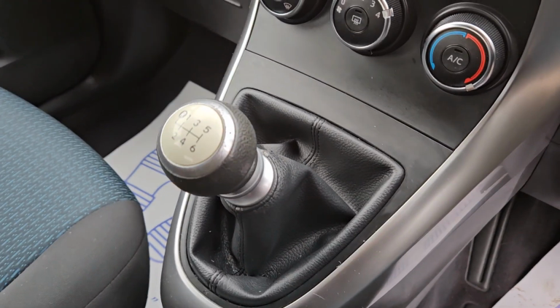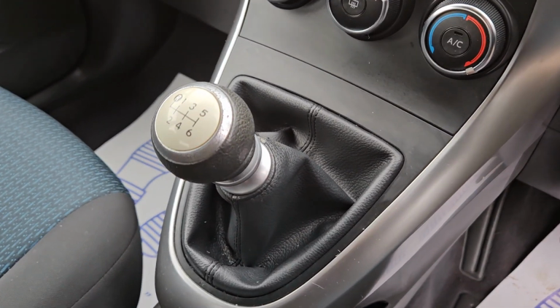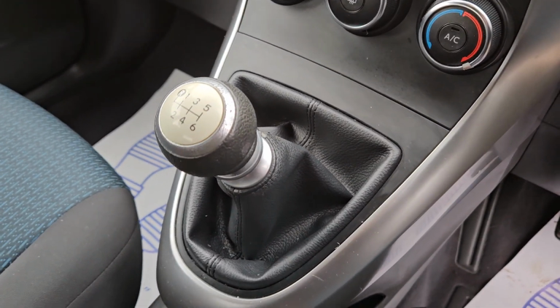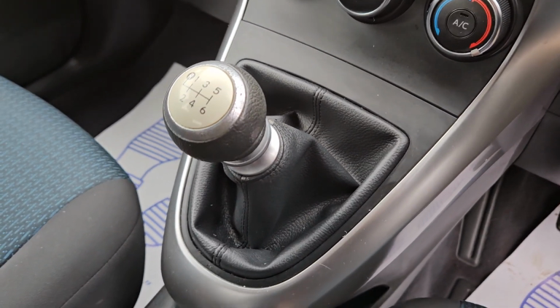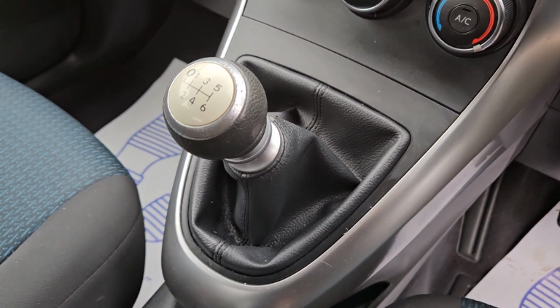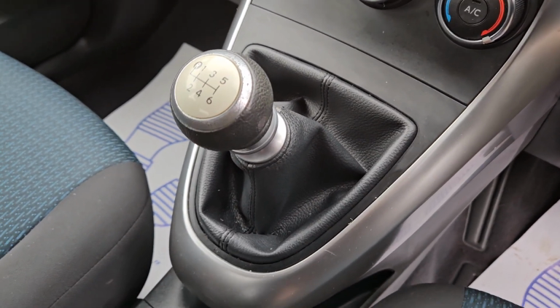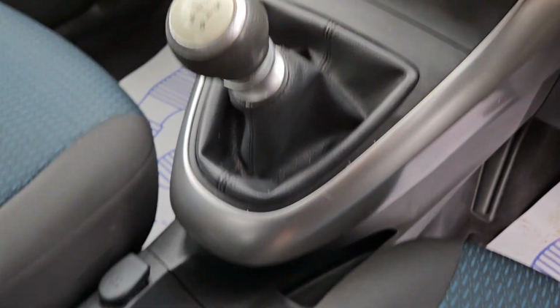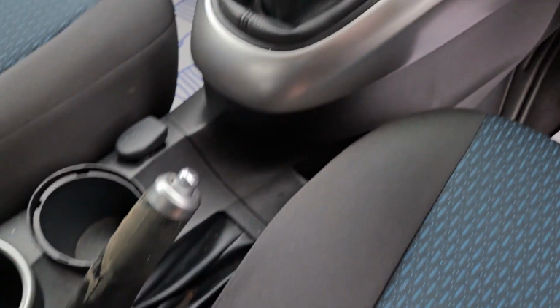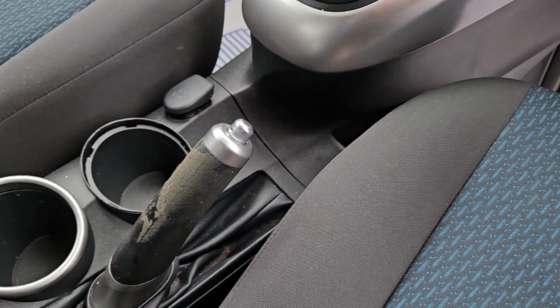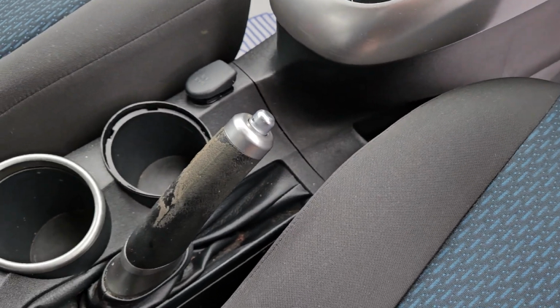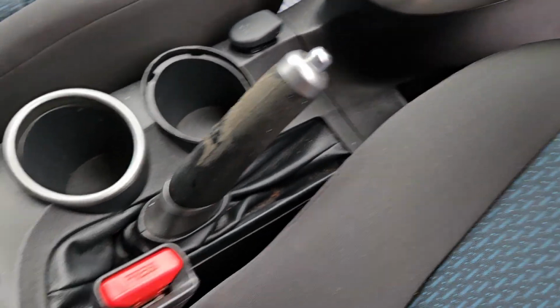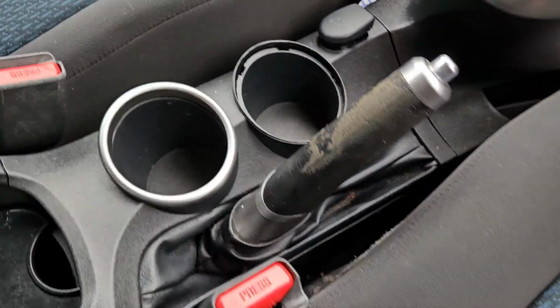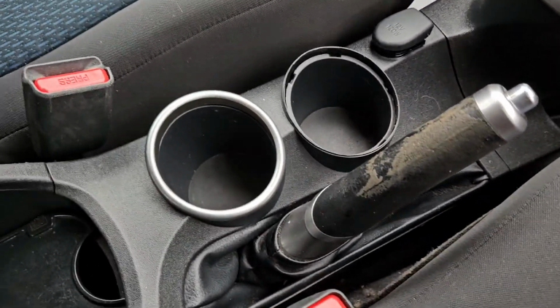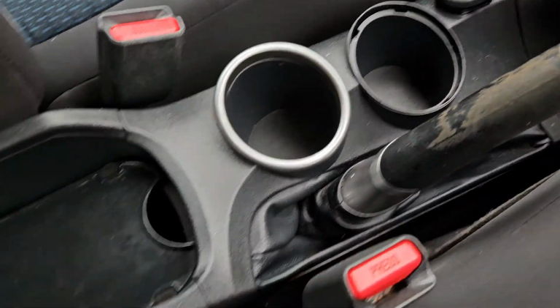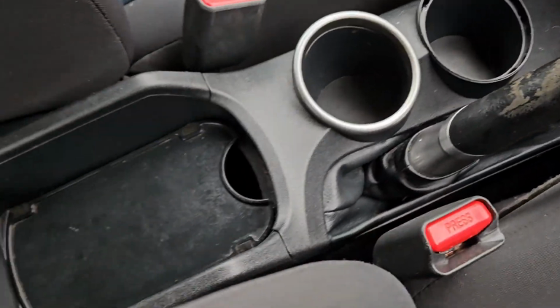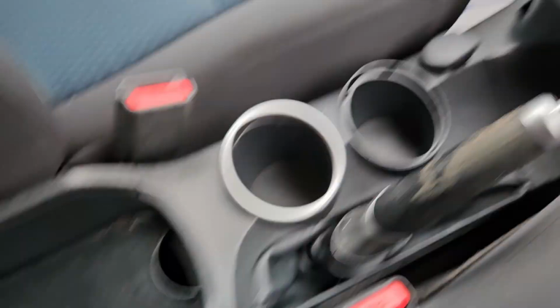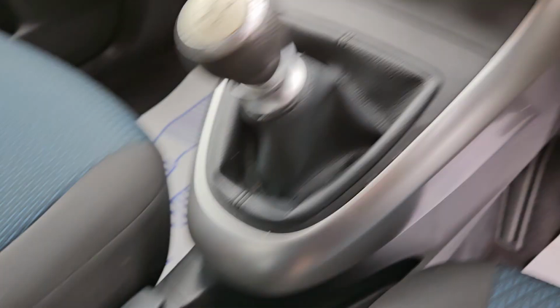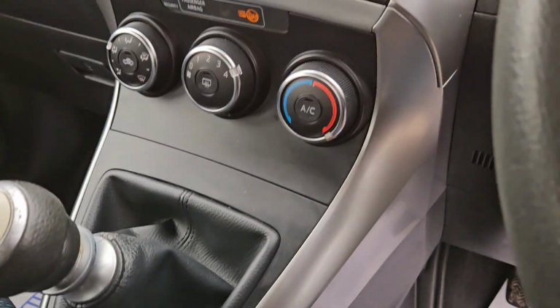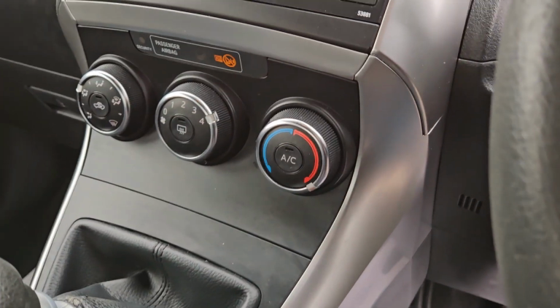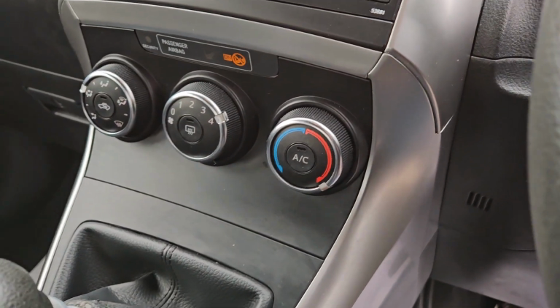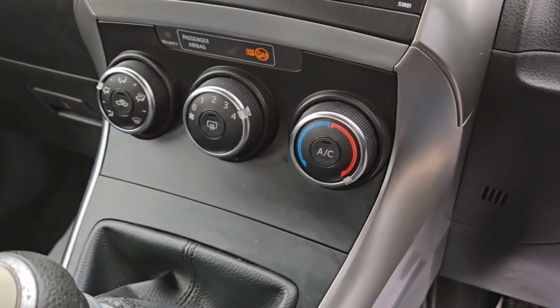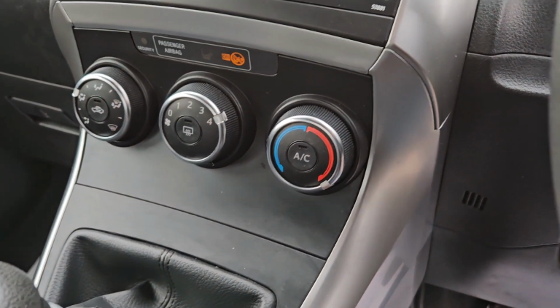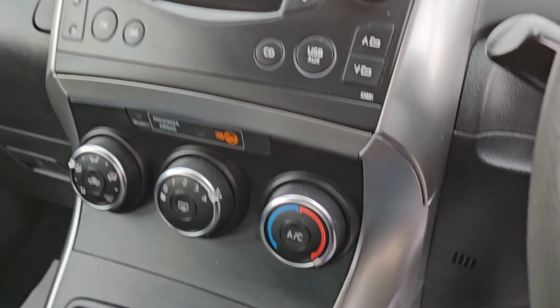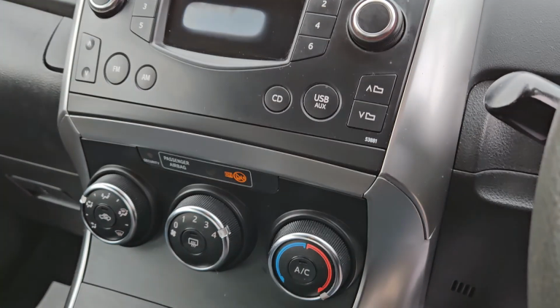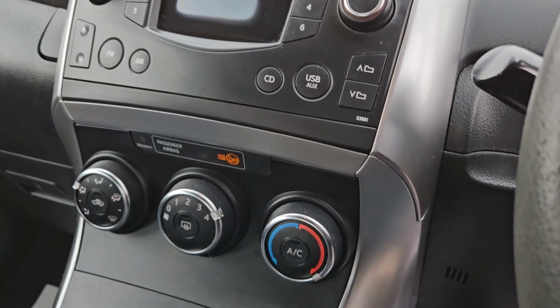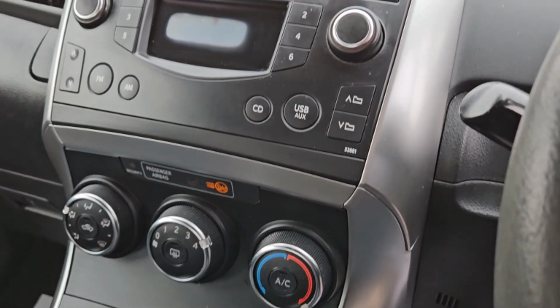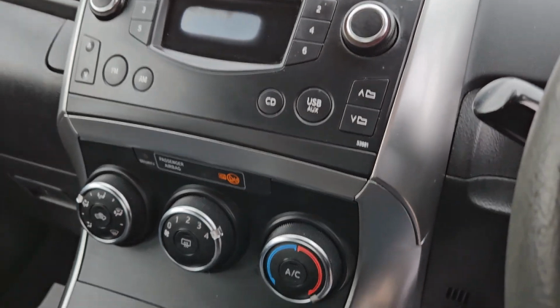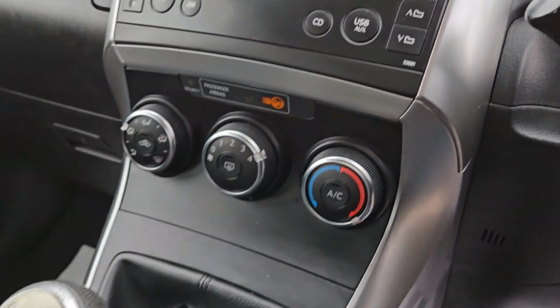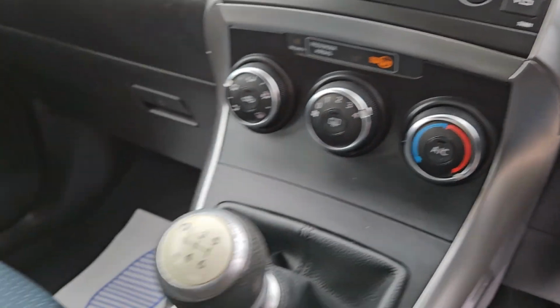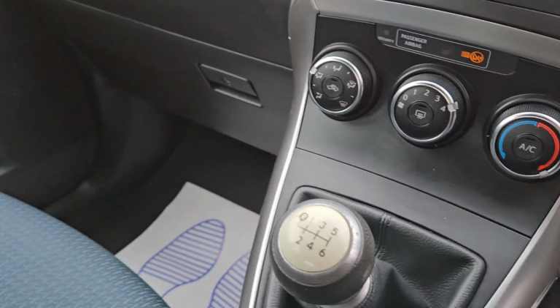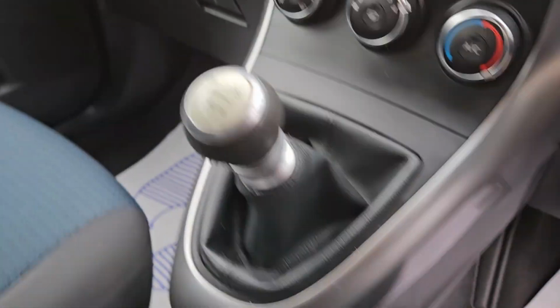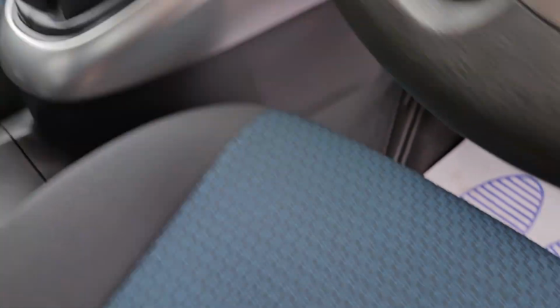It's got a six-speed manual gearbox, manual handbrake, cup holders, aircon, climate control, CD player, radio, and a glove box.